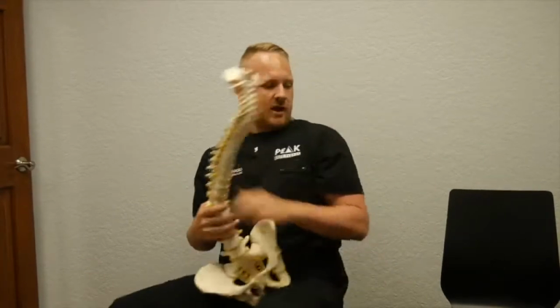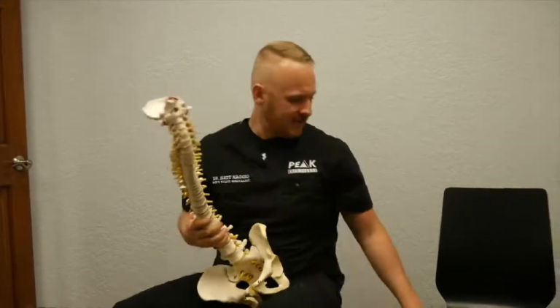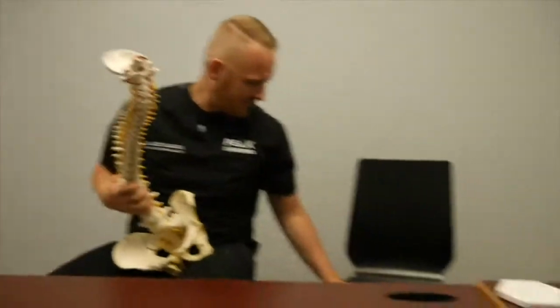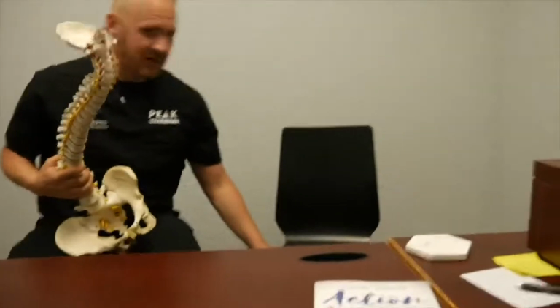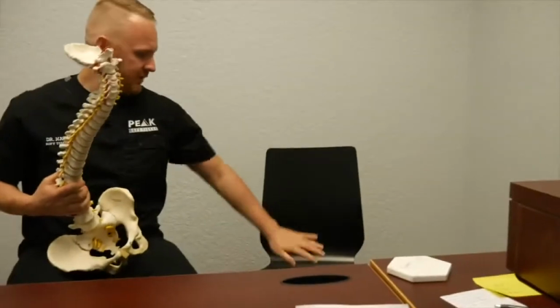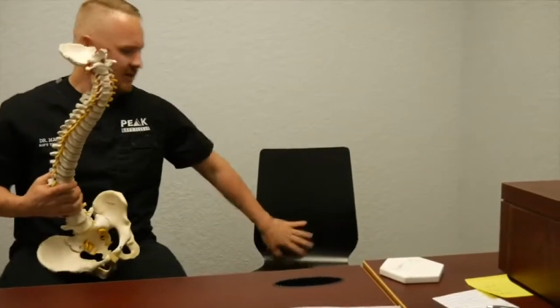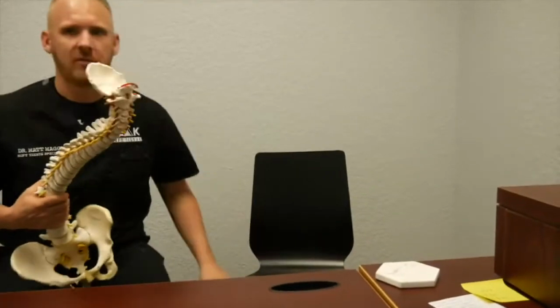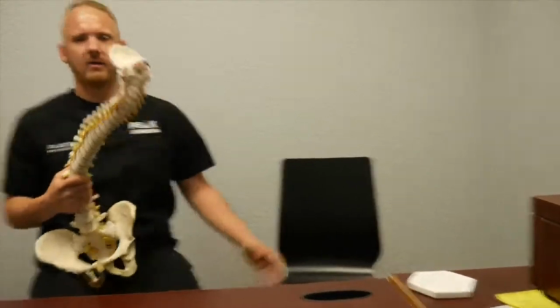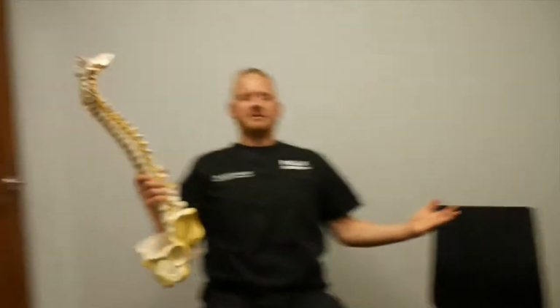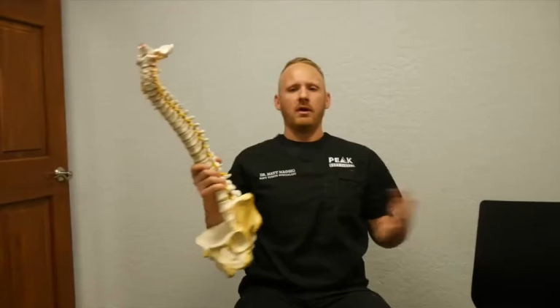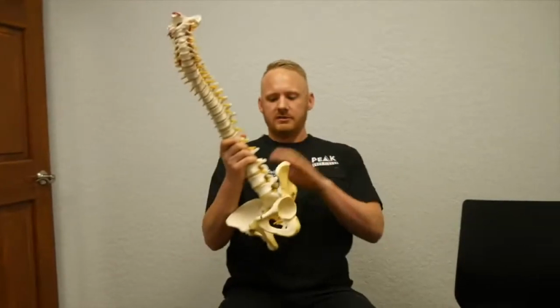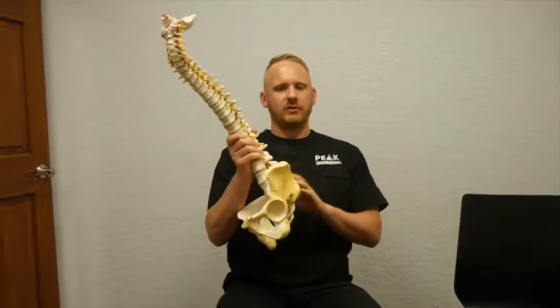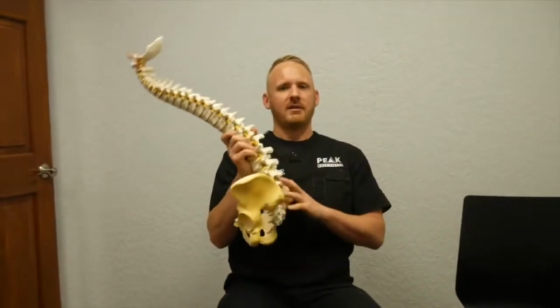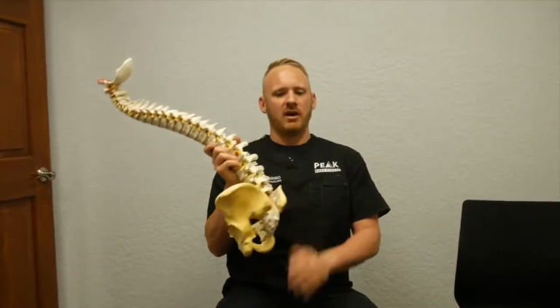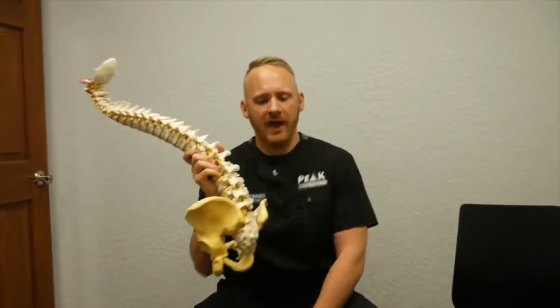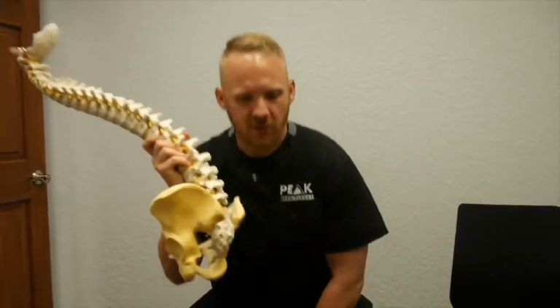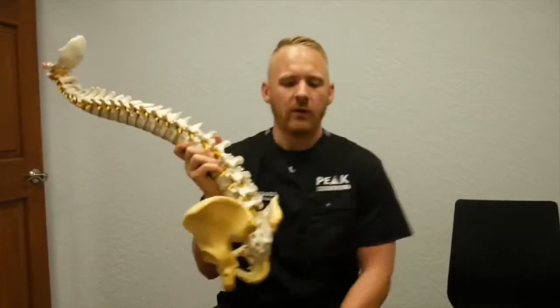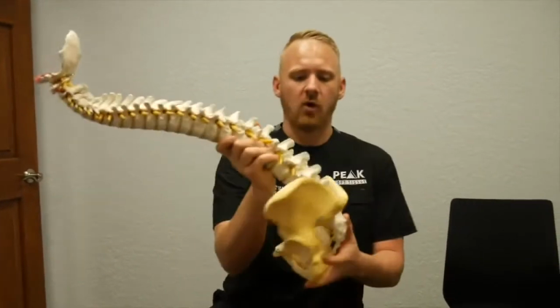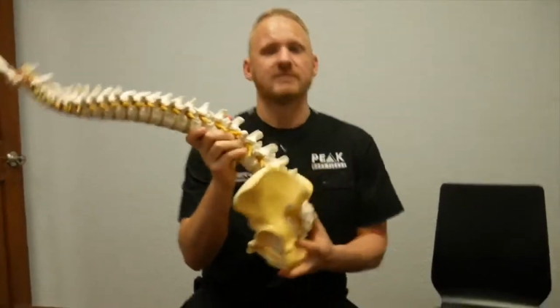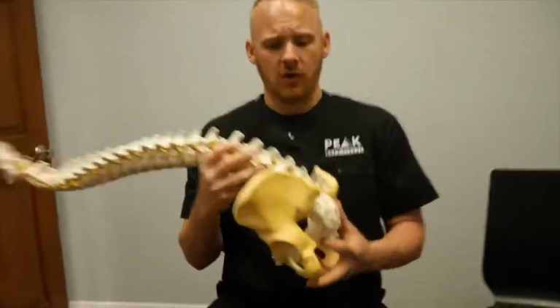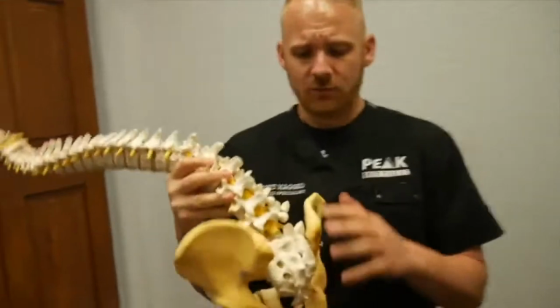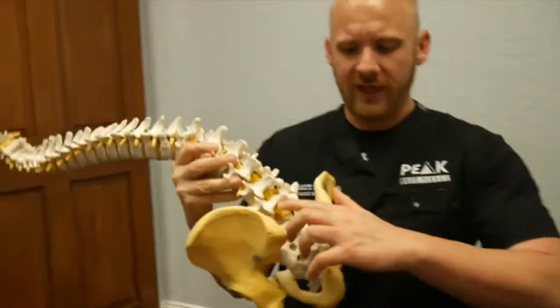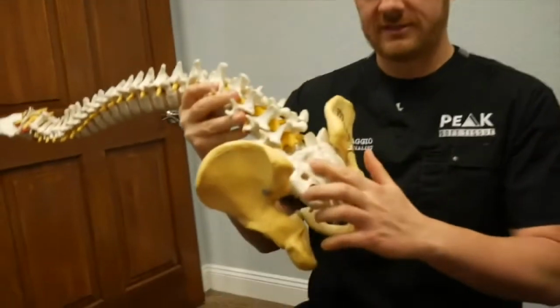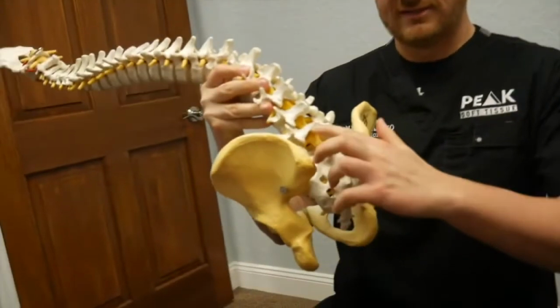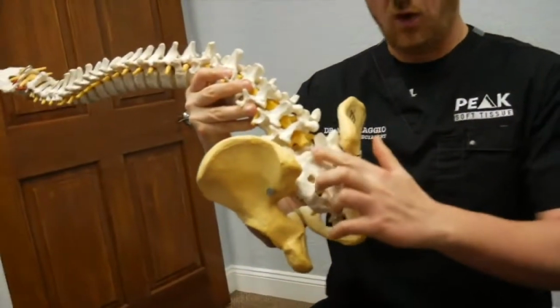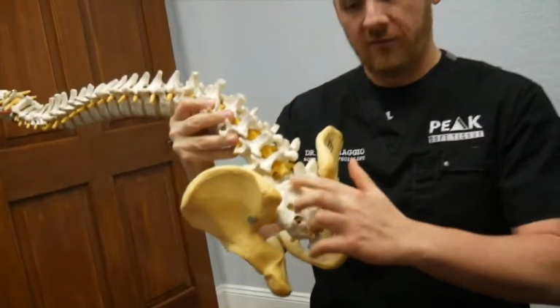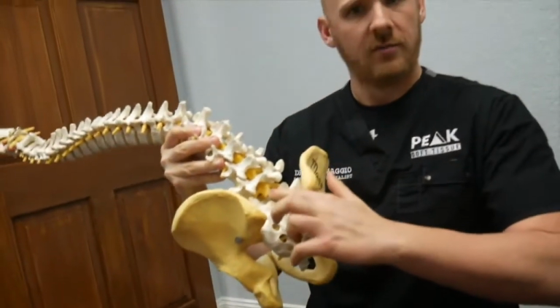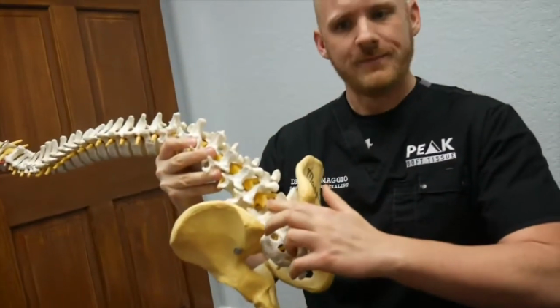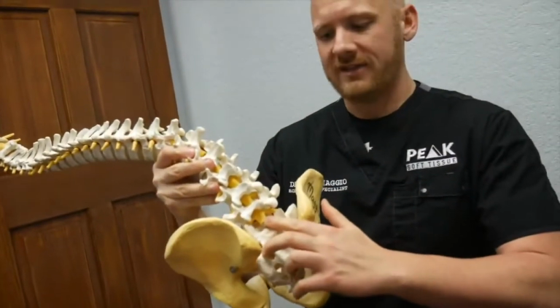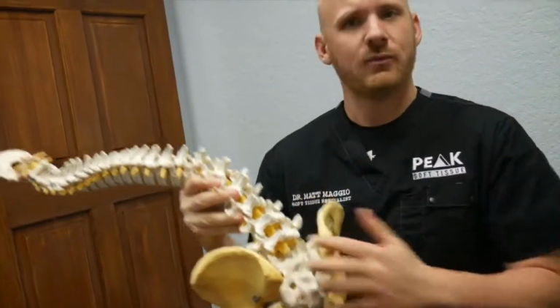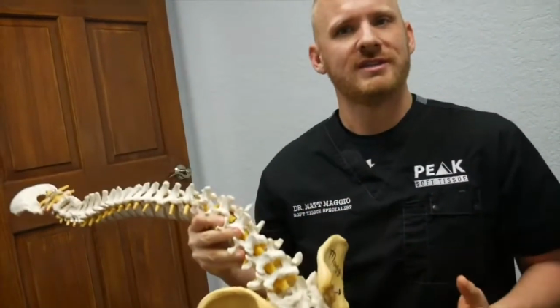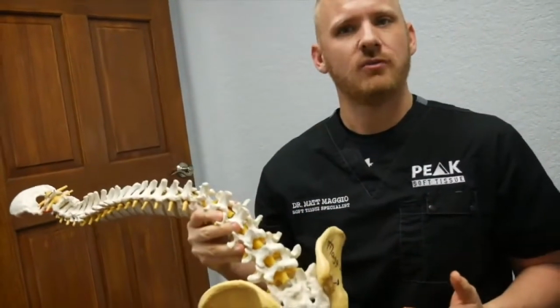Right now I'm sitting on one of these chairs with a nice hard back with nice support, because what it's doing is taking the pressure off my back. So what we want to go over in this video is what really happens to these lower level vertebrae and these discs when you sit too much.